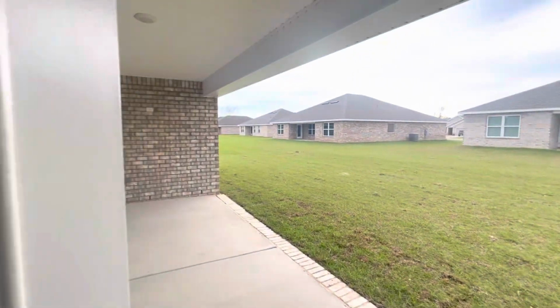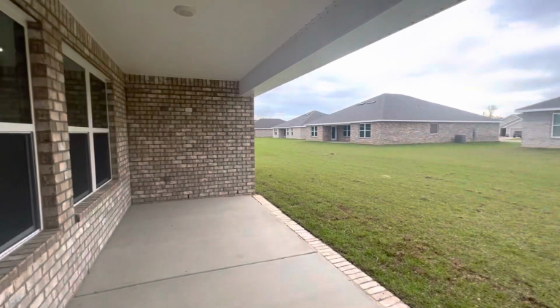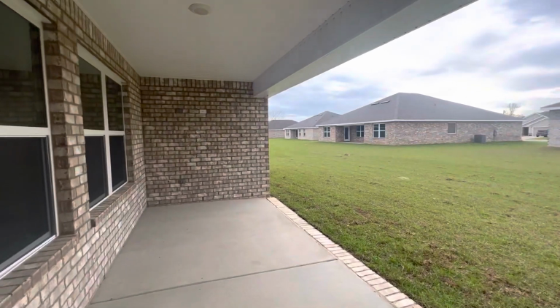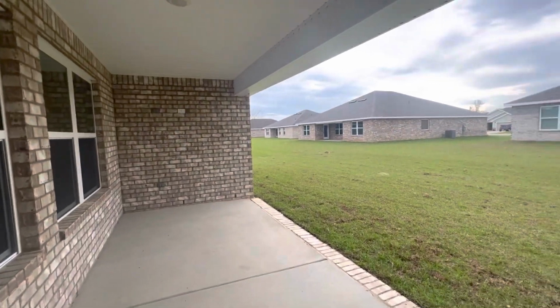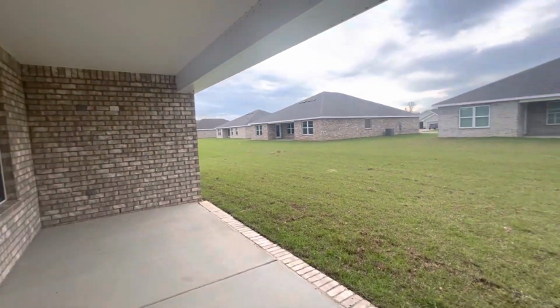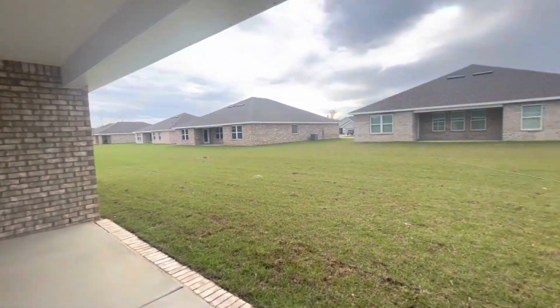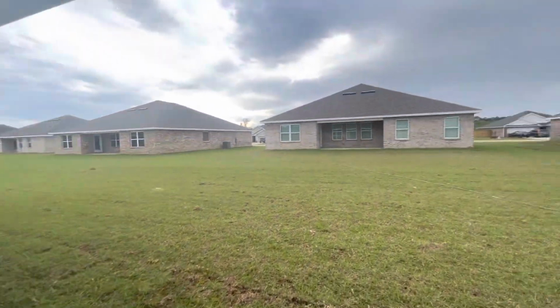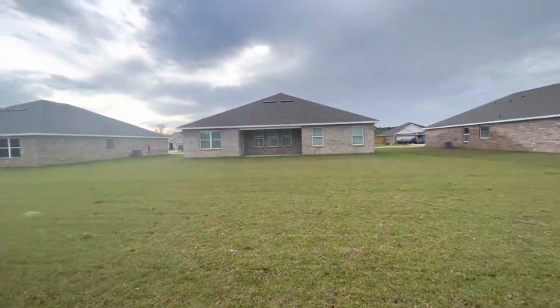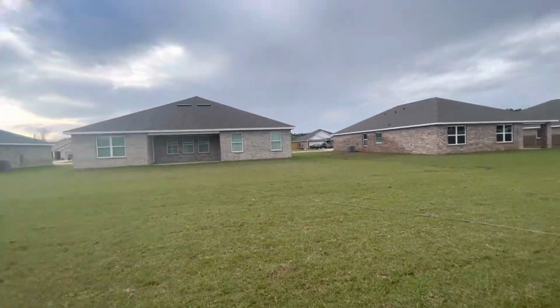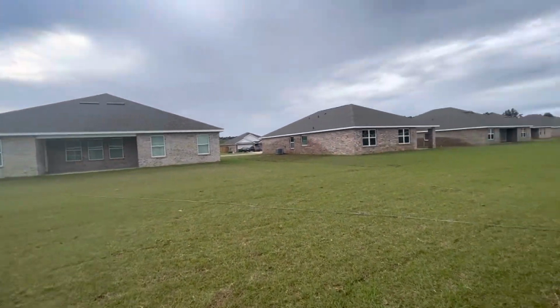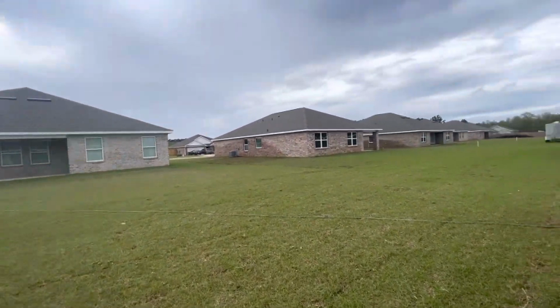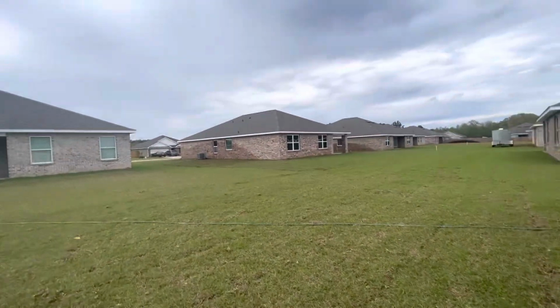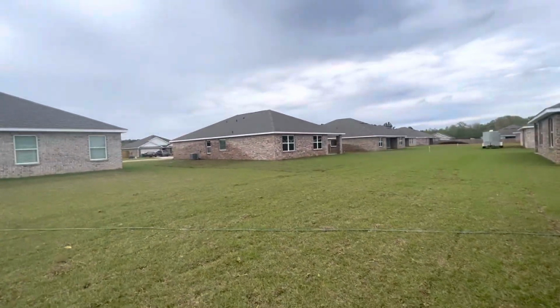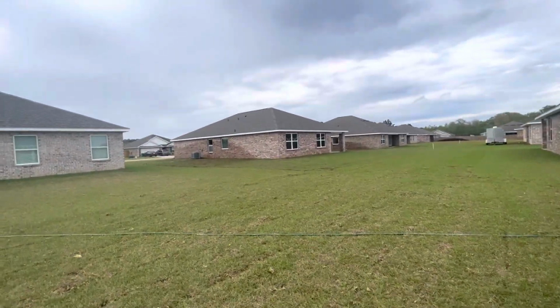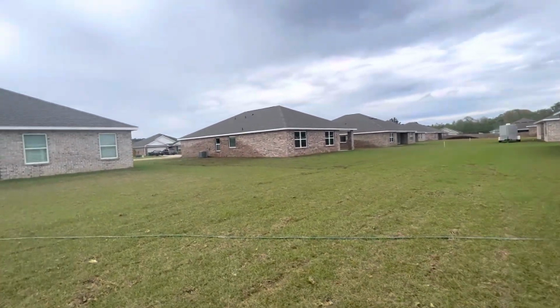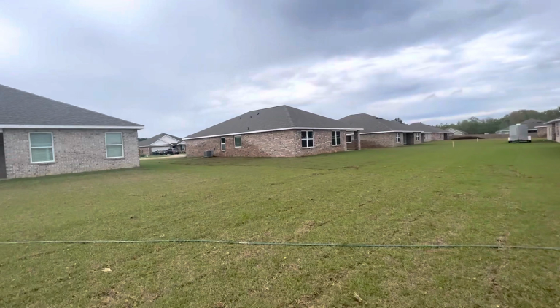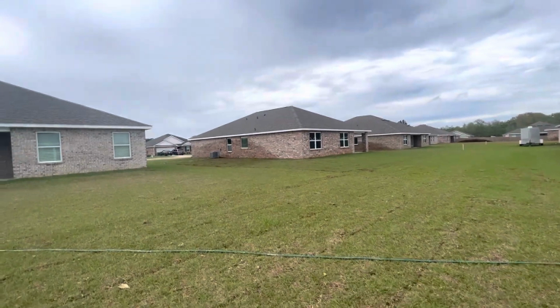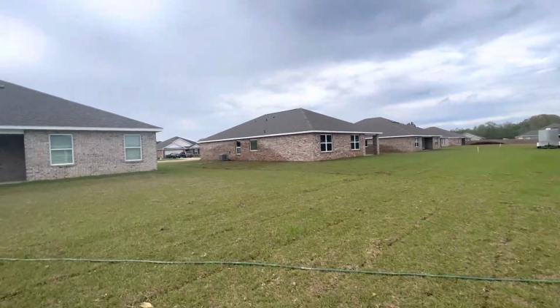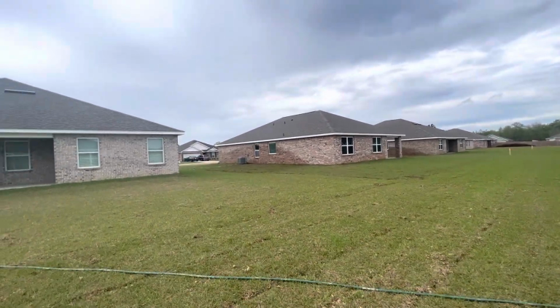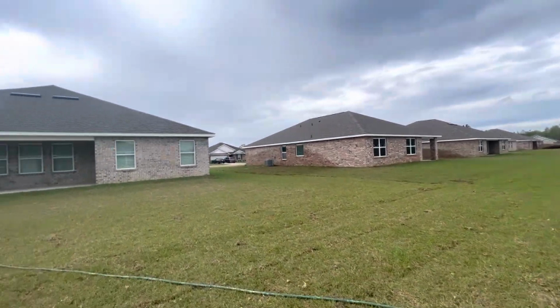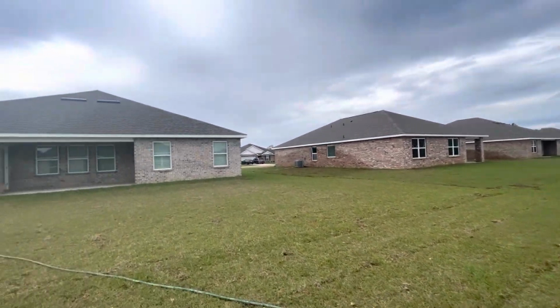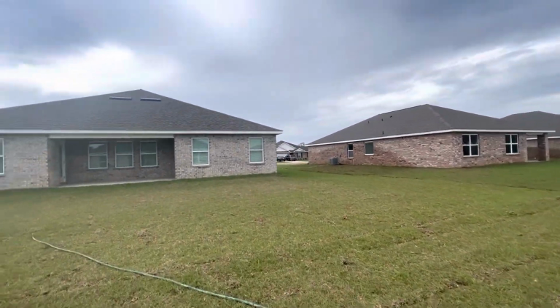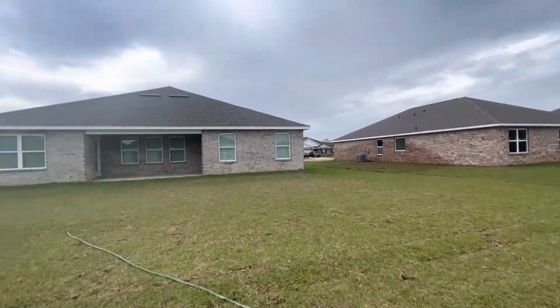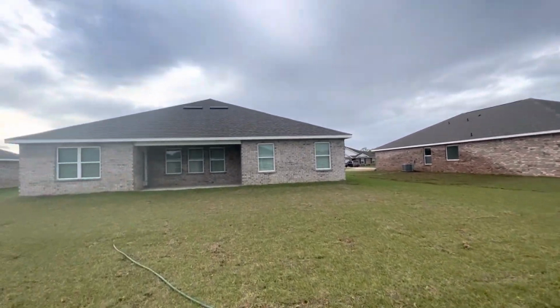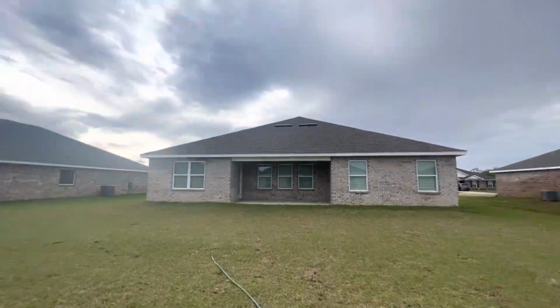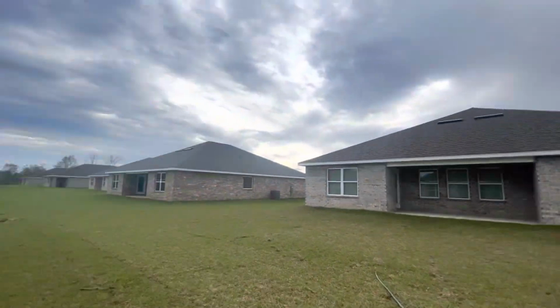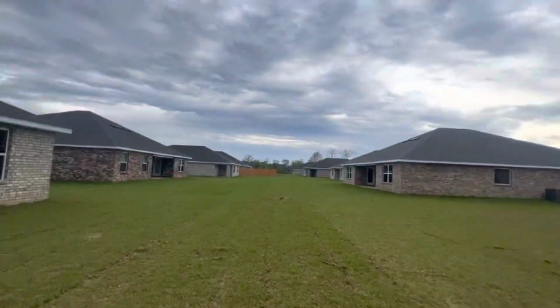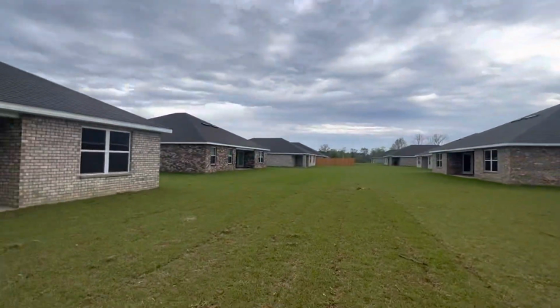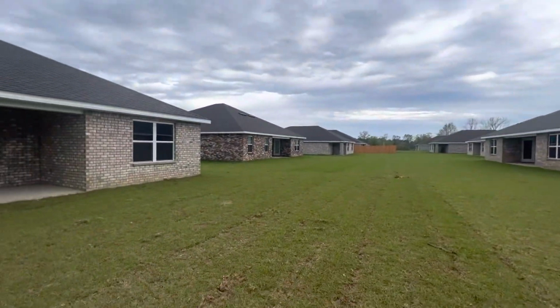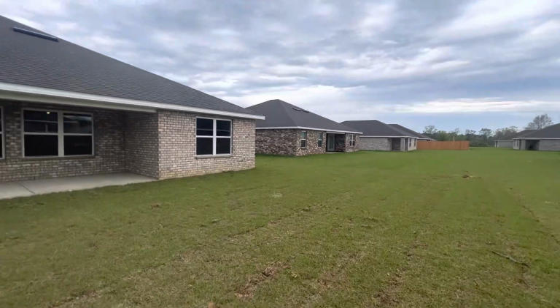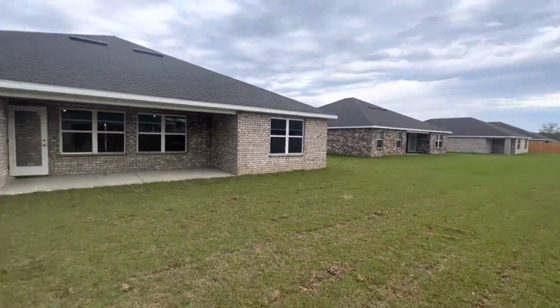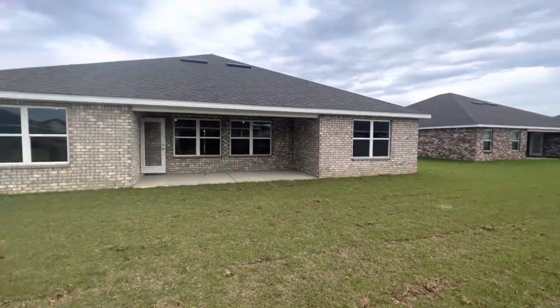Nice big patio. Big flat backyard — it goes up to about here.